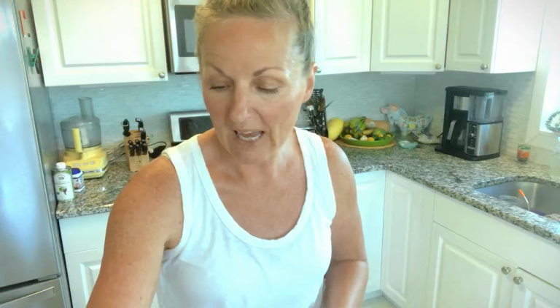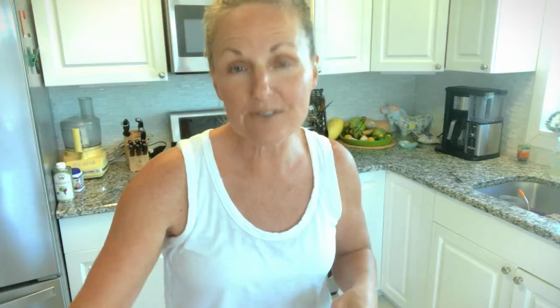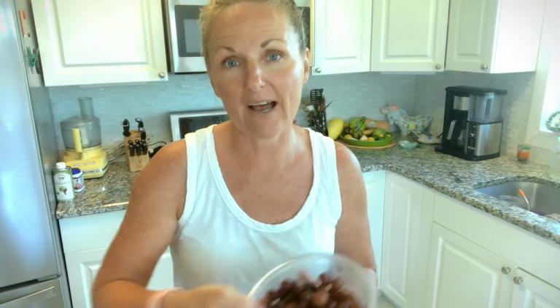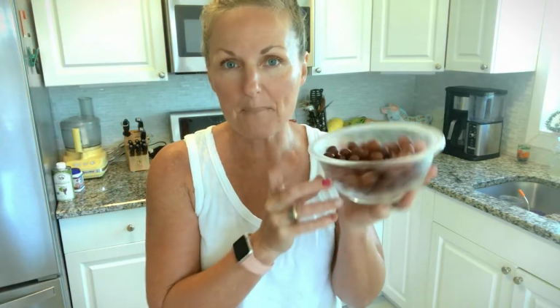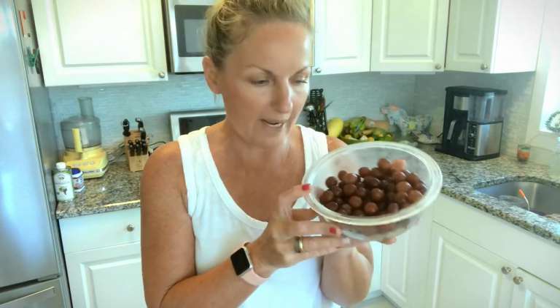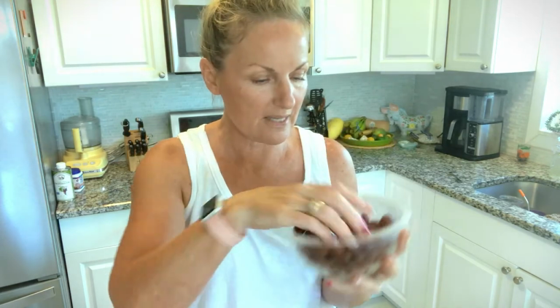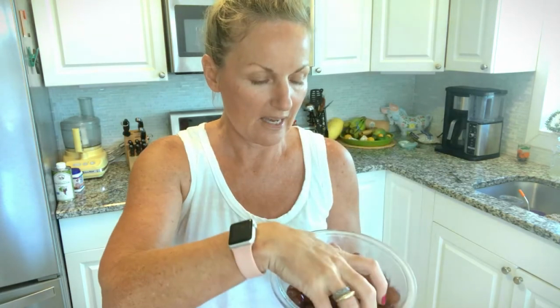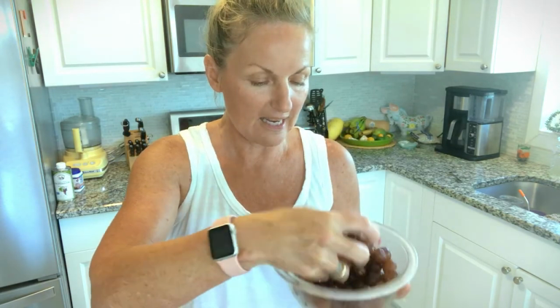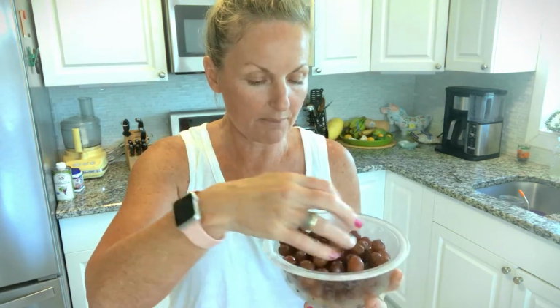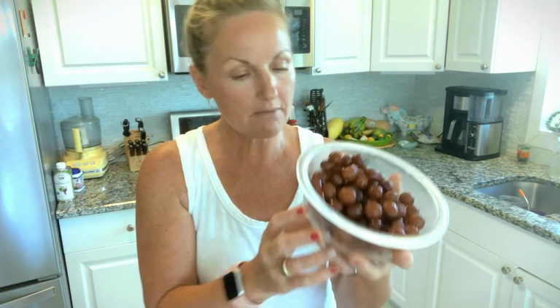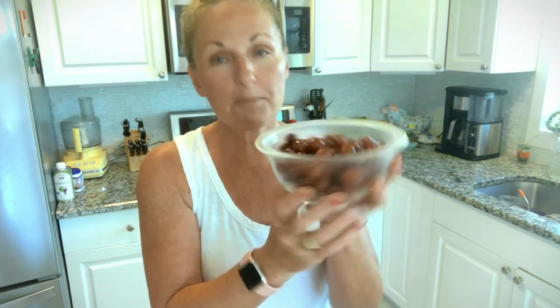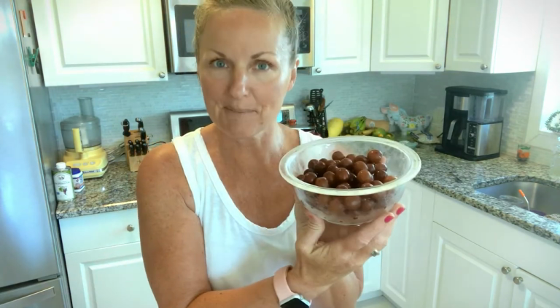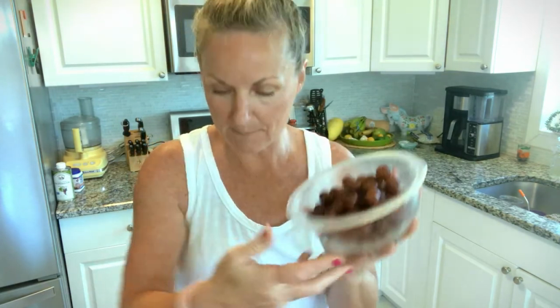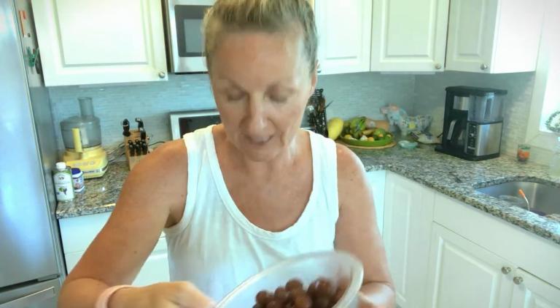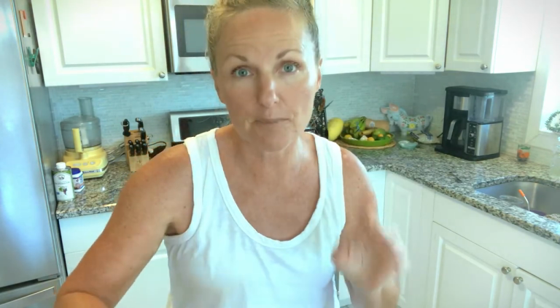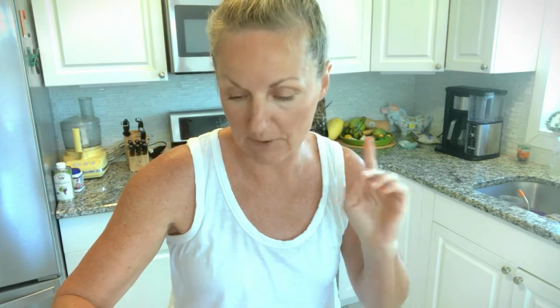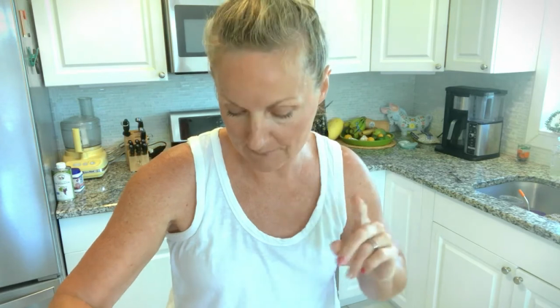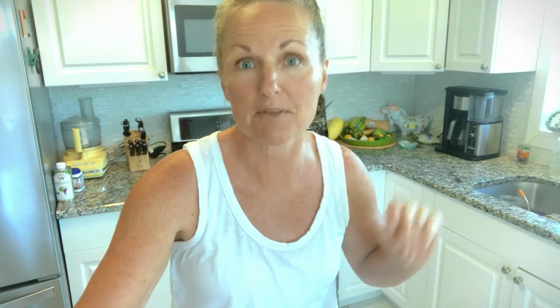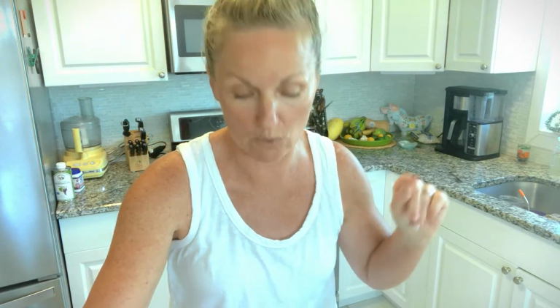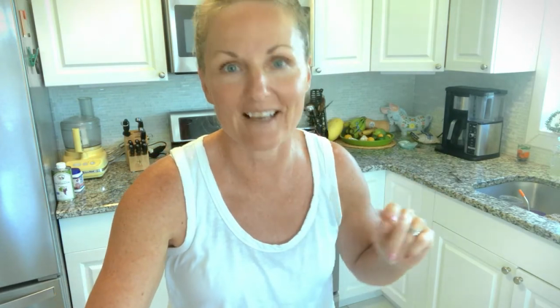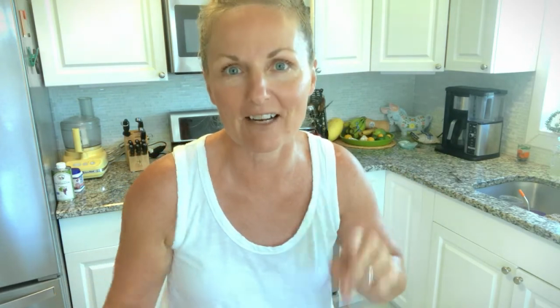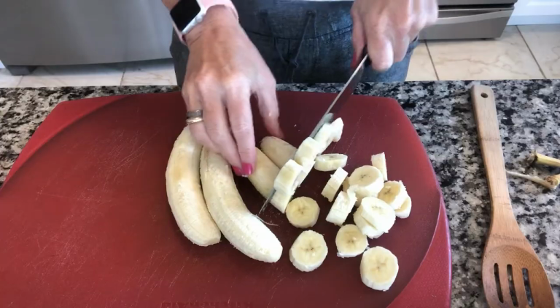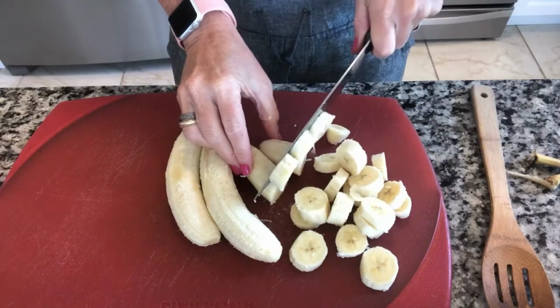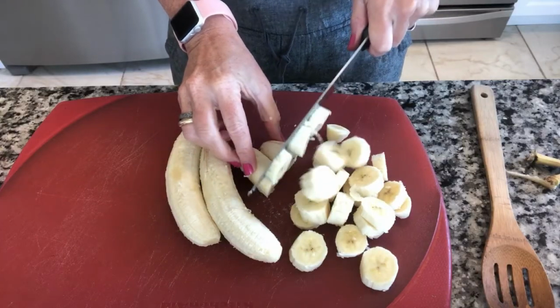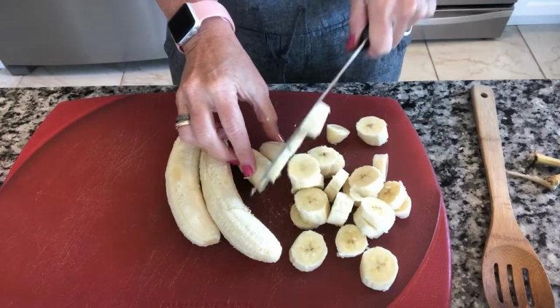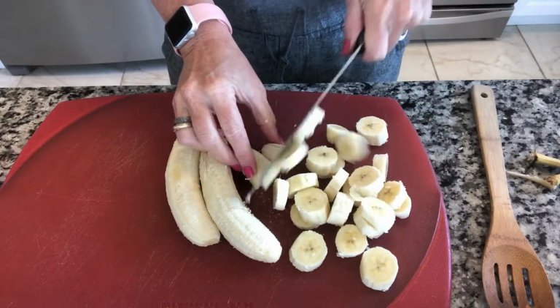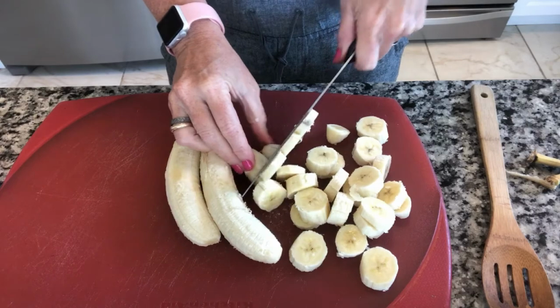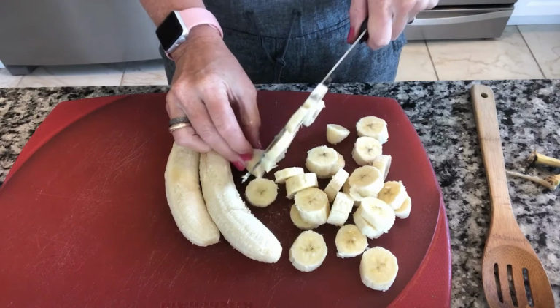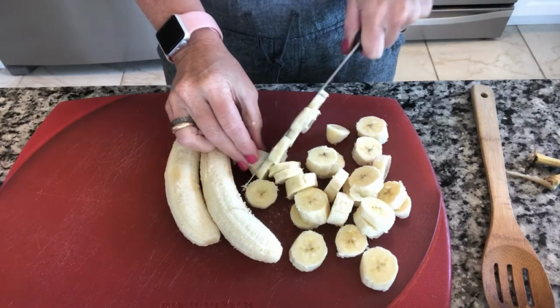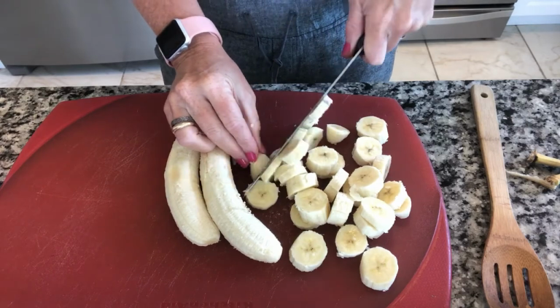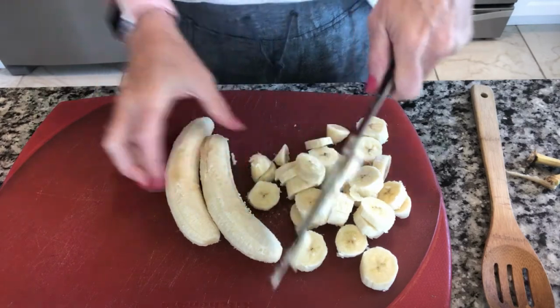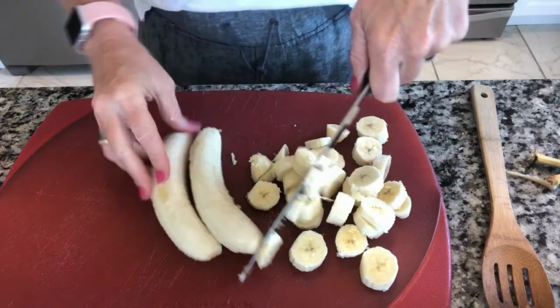I also have my grapes — that's probably two cups of grapes. I used two big apples, two cups of grapes, two oranges, and now I need to chop my bananas up, and then we are going to mix this deliciousness all together.